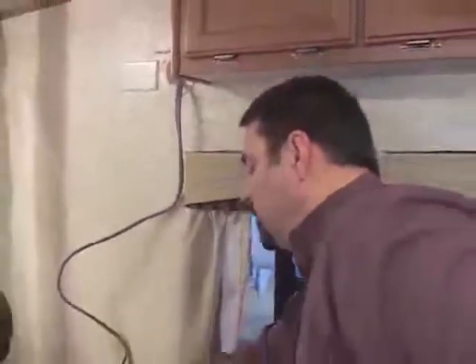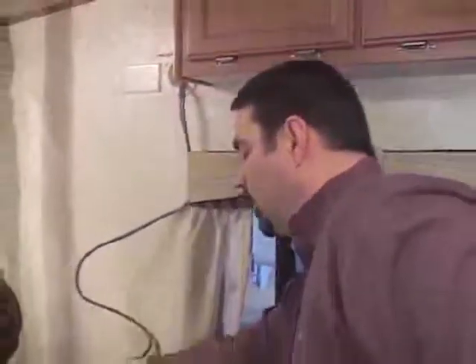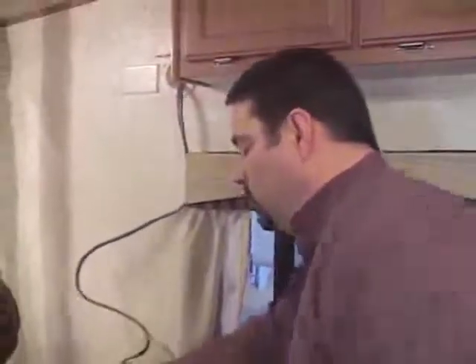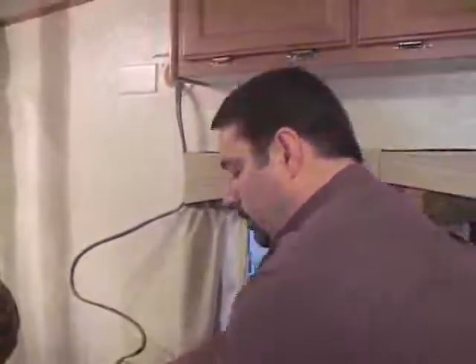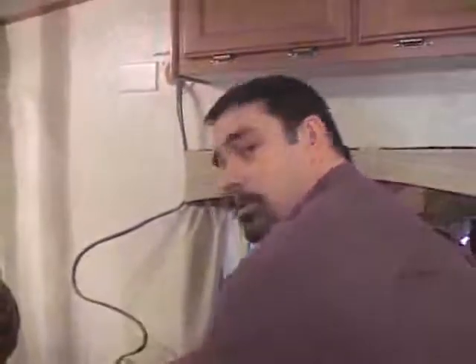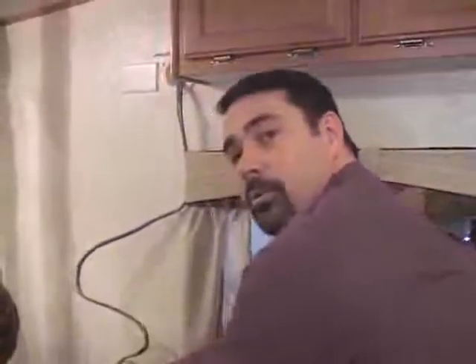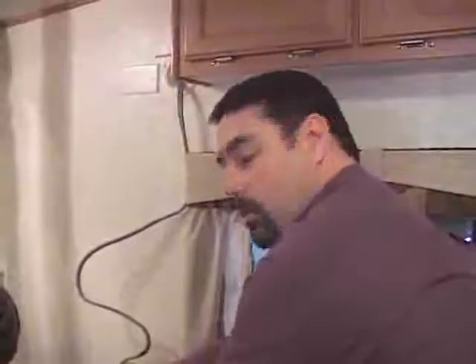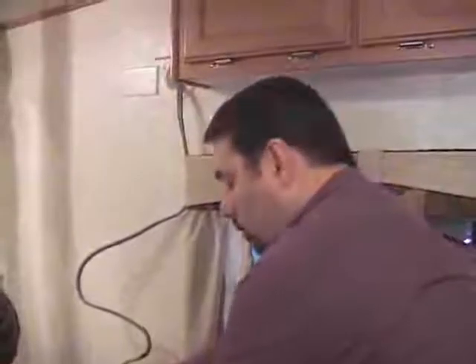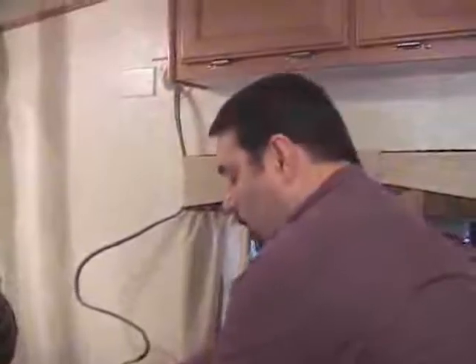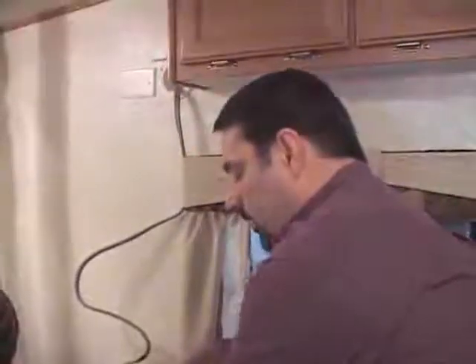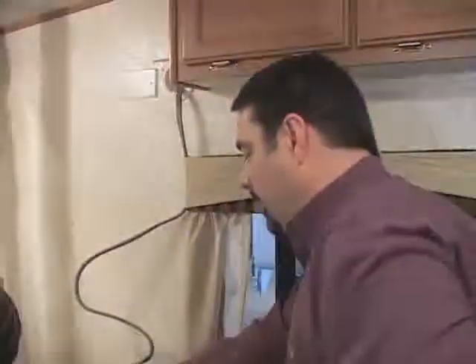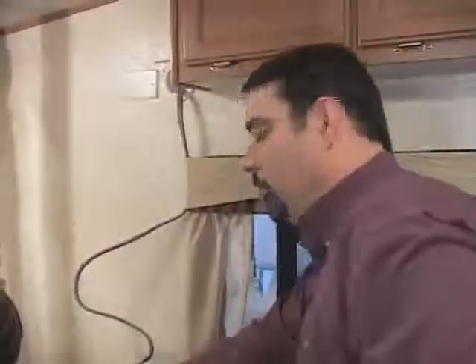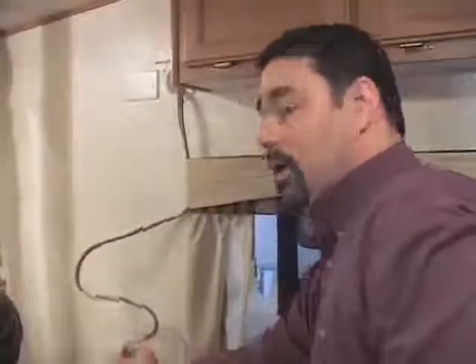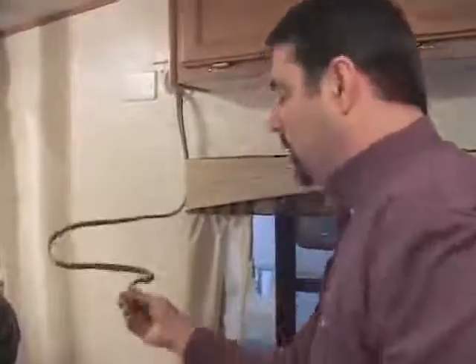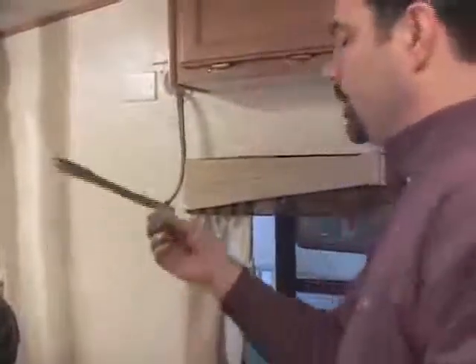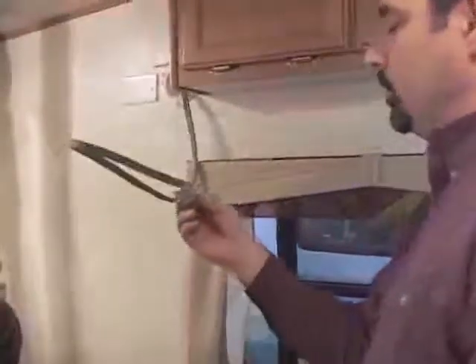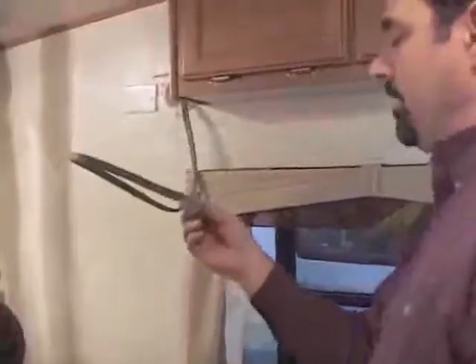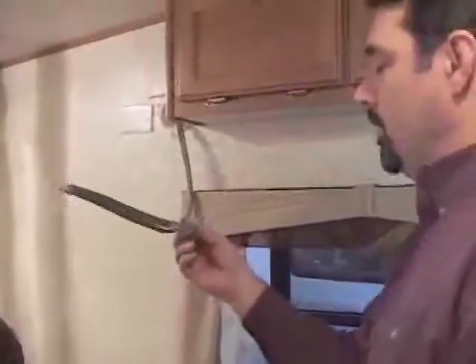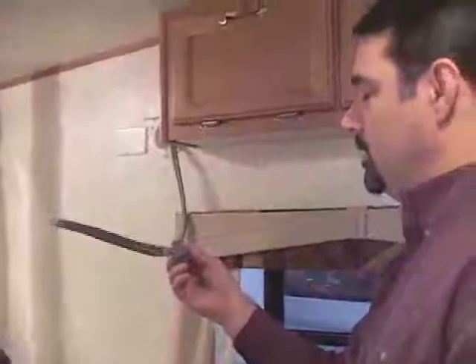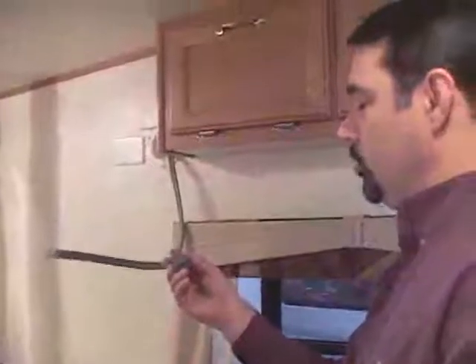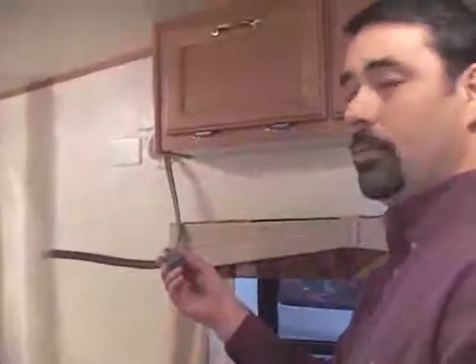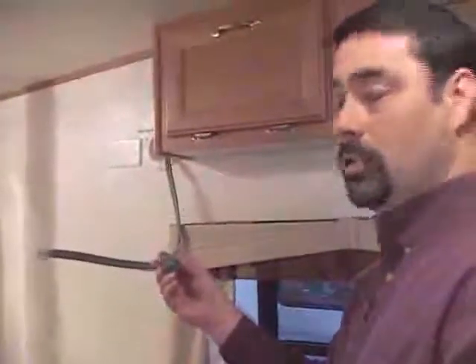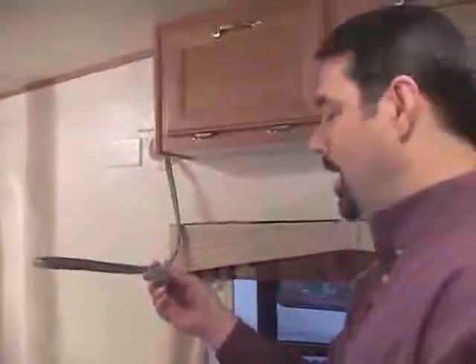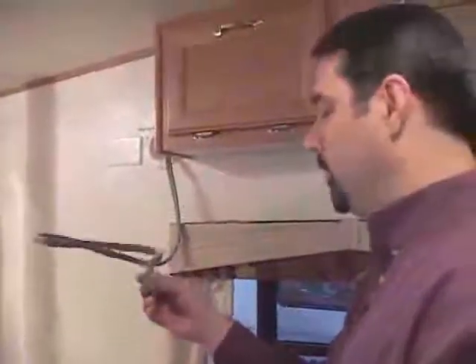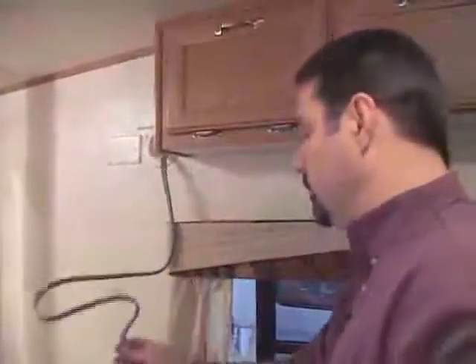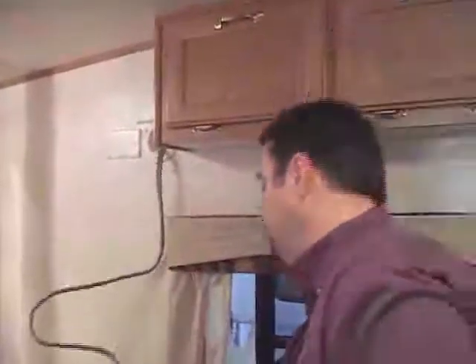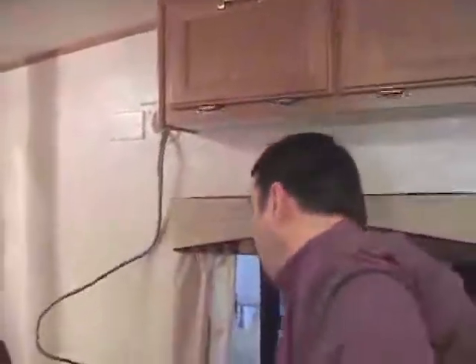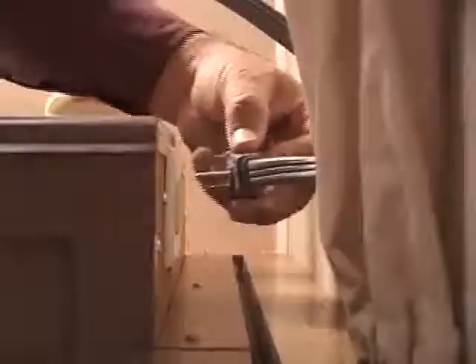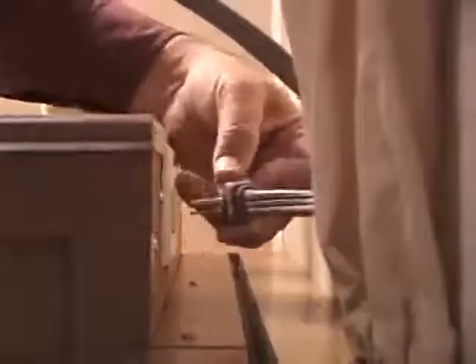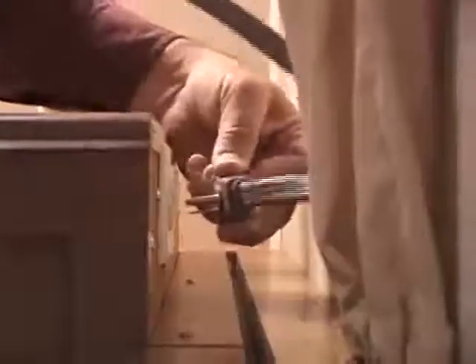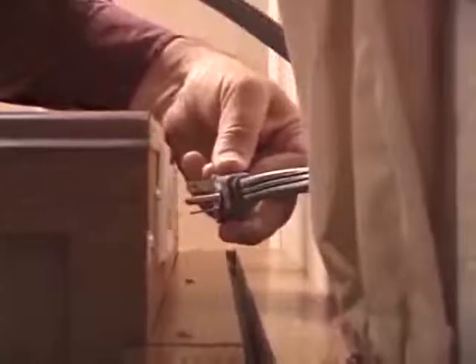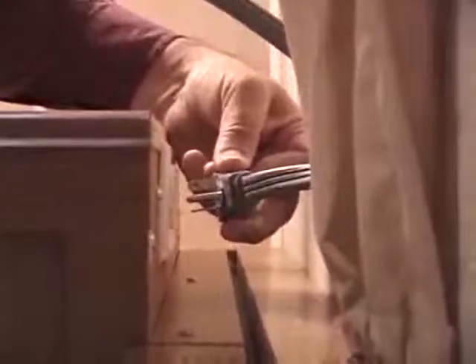It's easy to get confused and try to plug it into the front of the wardrobe or on the side of the lavatory, but the type of receptacle we have here is a 20-amp receptacle and it has to be plugged into the GFI receptacle that's behind the wardrobe.